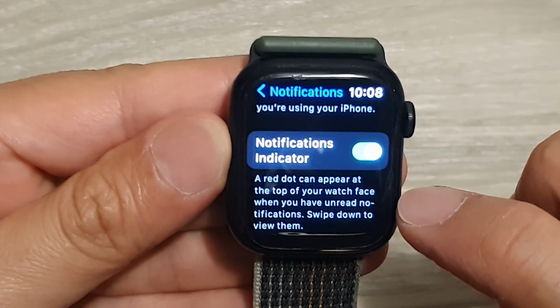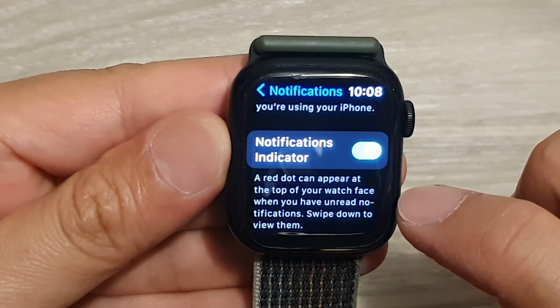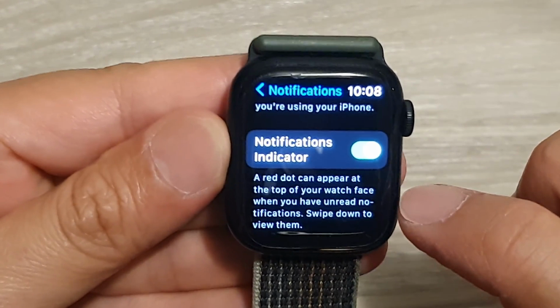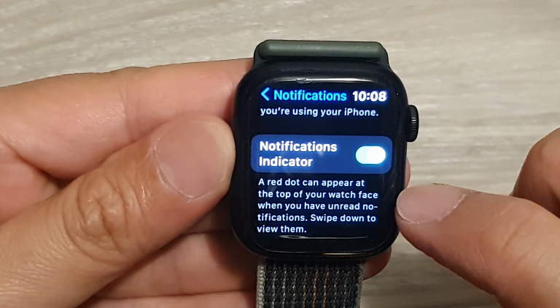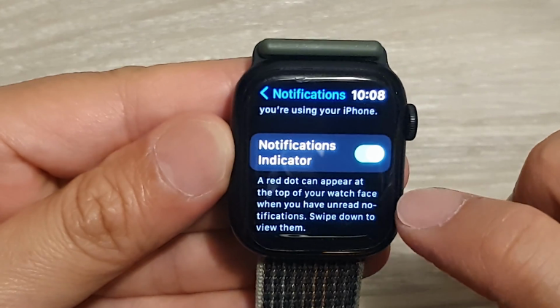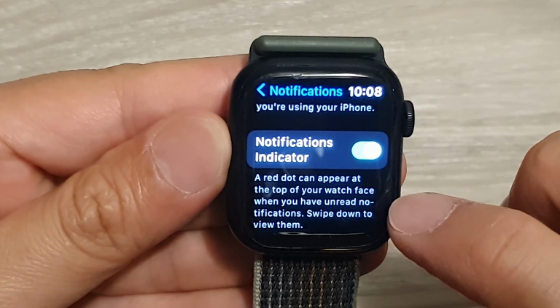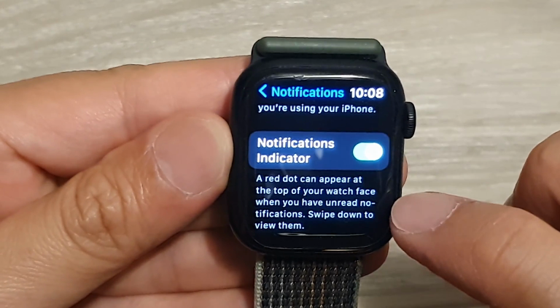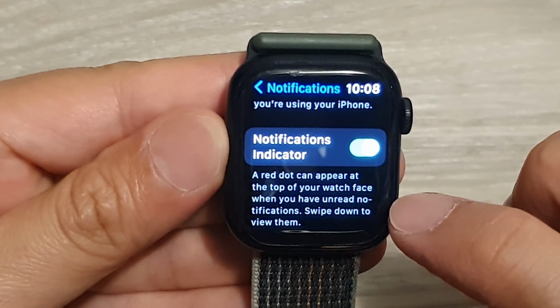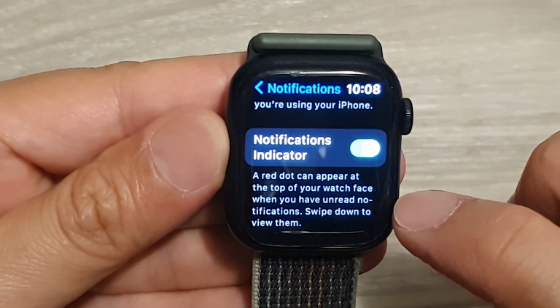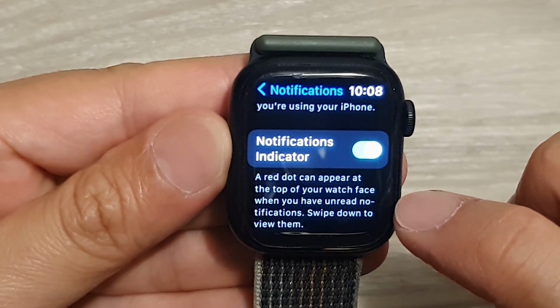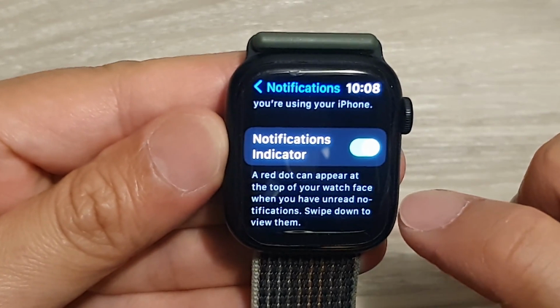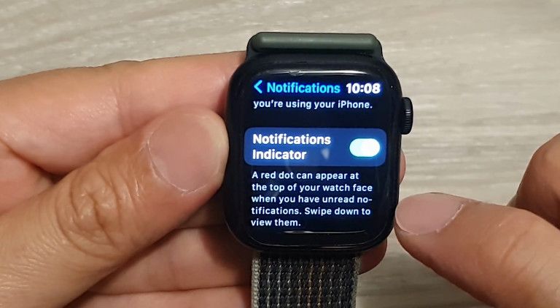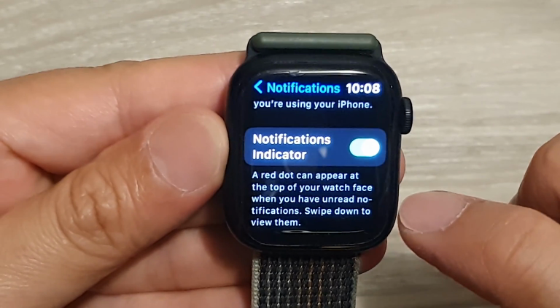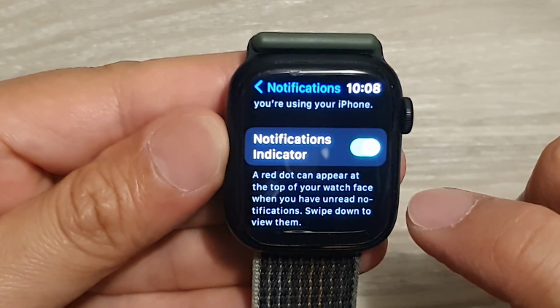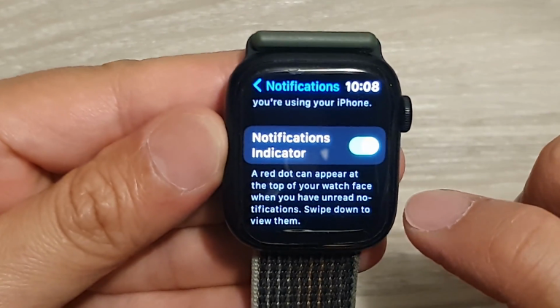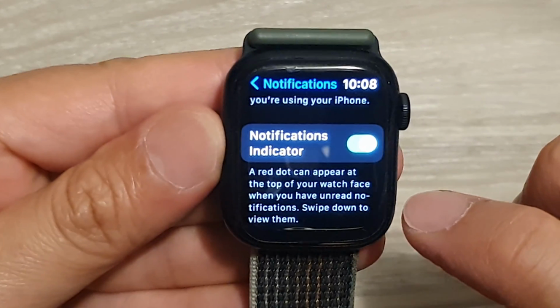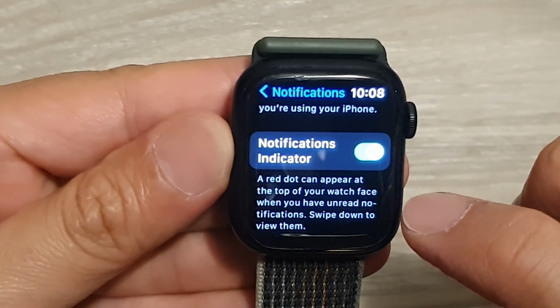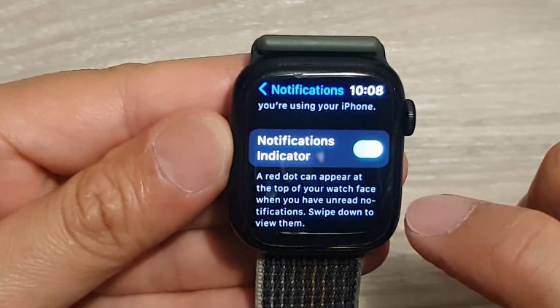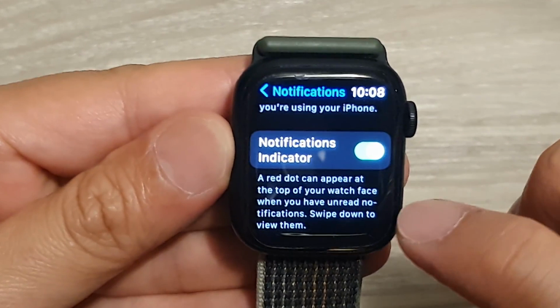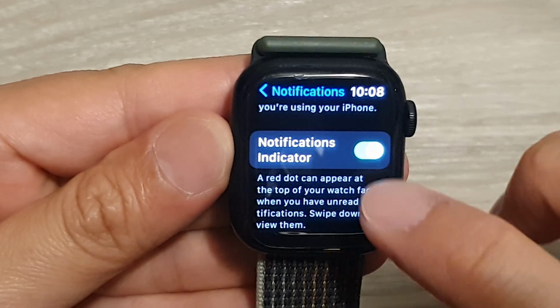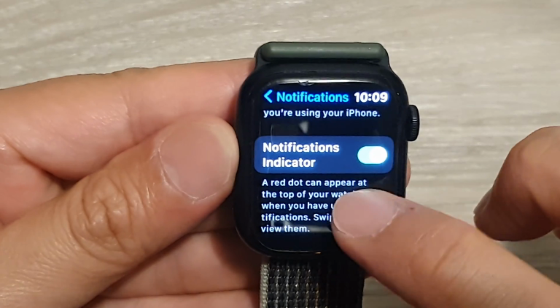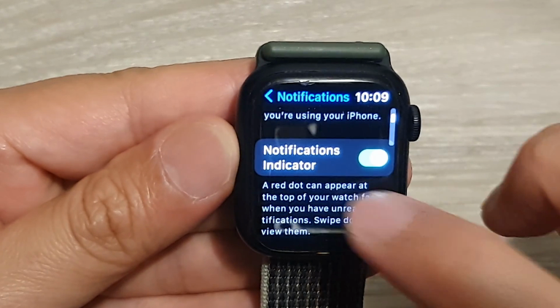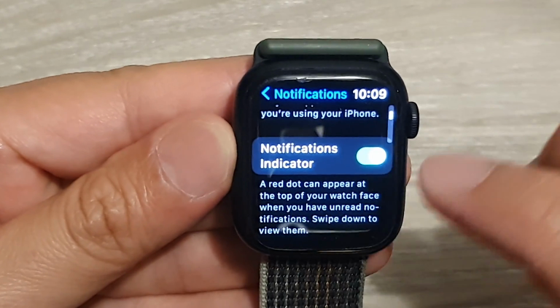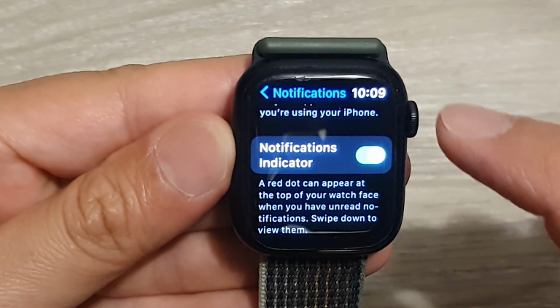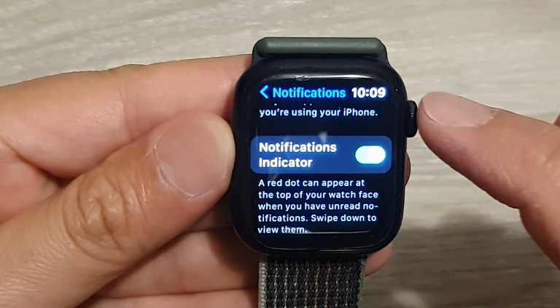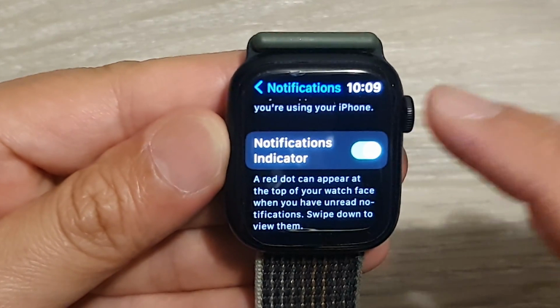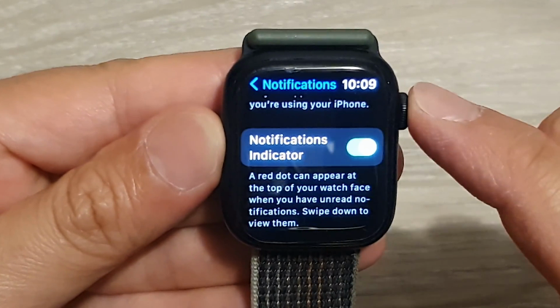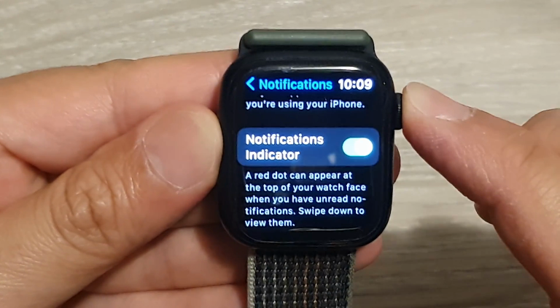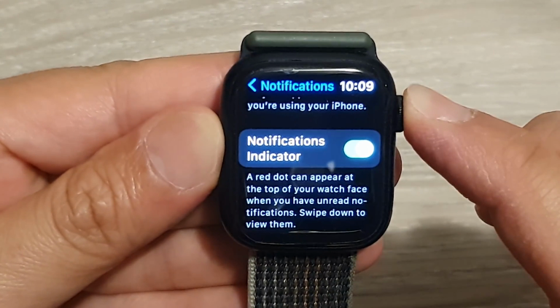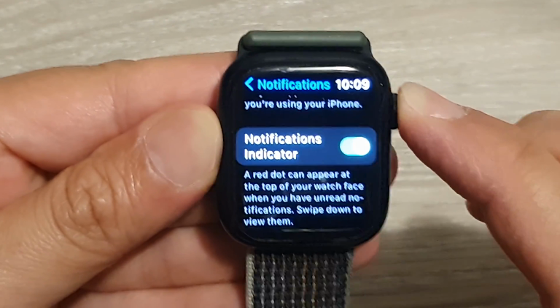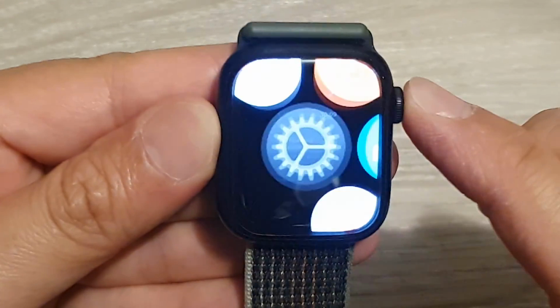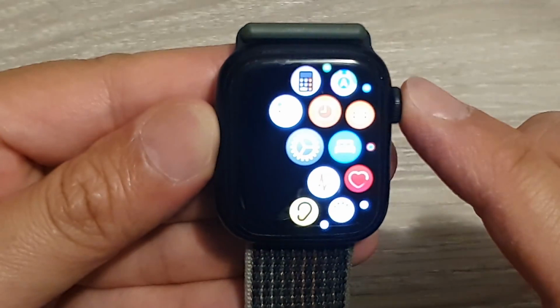A red dot can appear at the top of your watch face when you have unread notifications. Swipe down to view them, and after that you can press on the crown button to return back to your watch face.